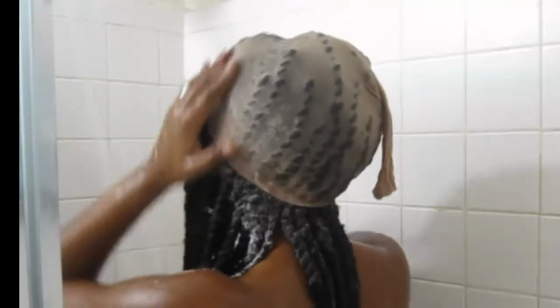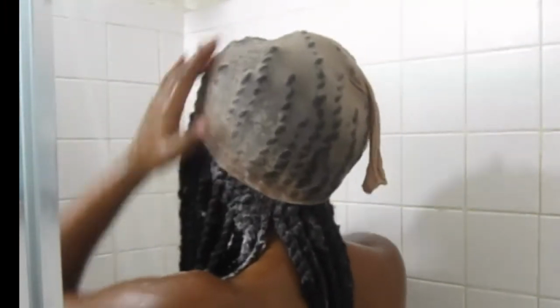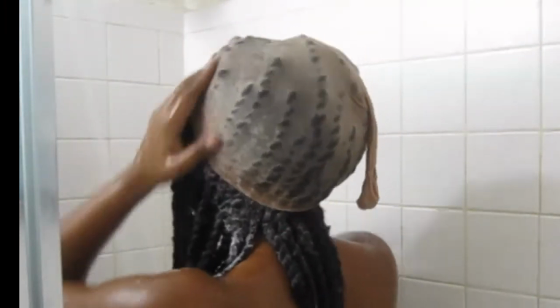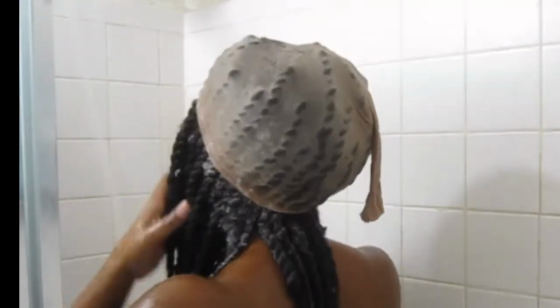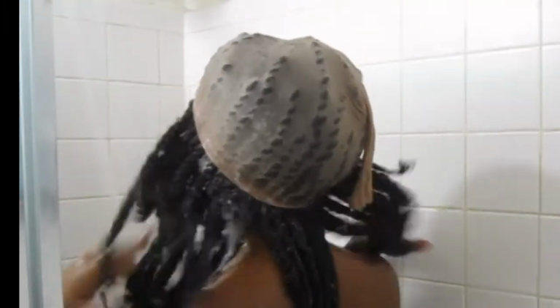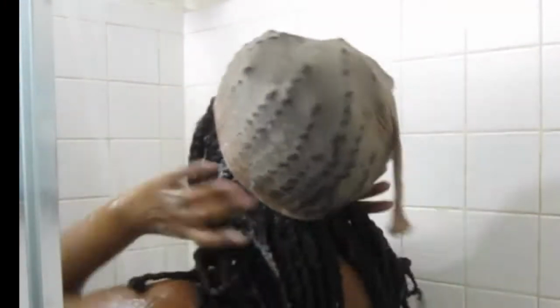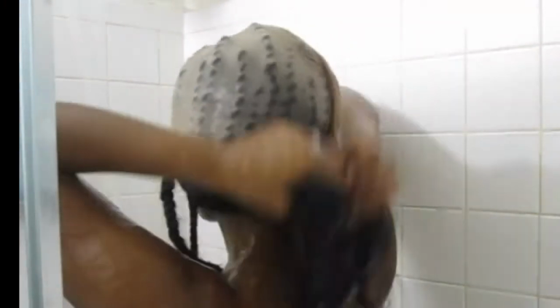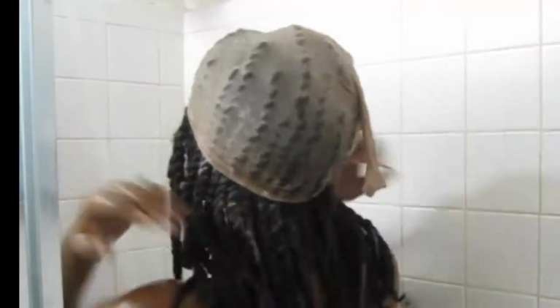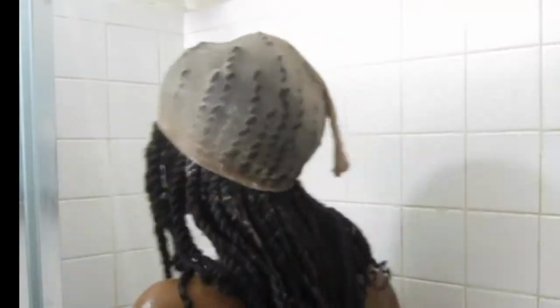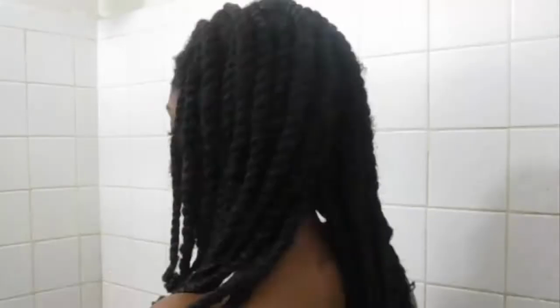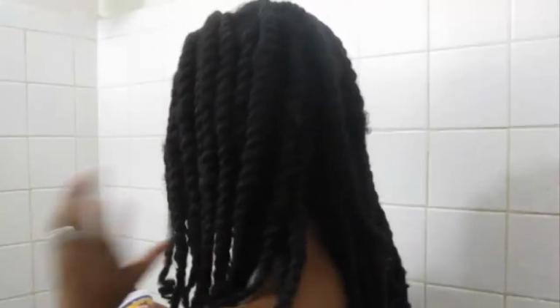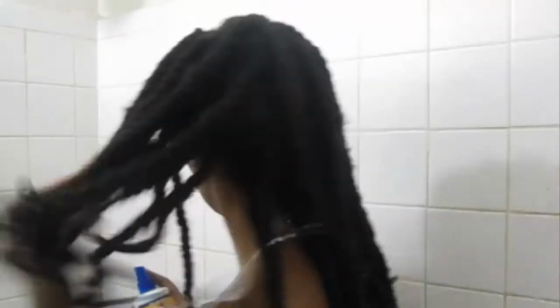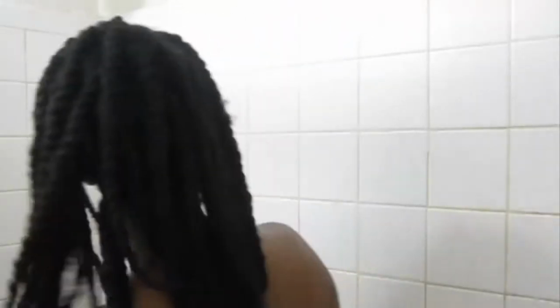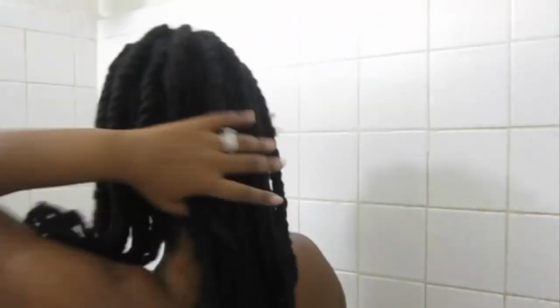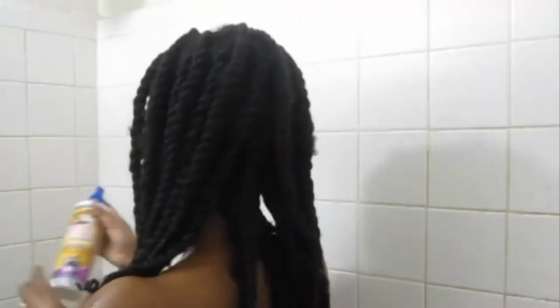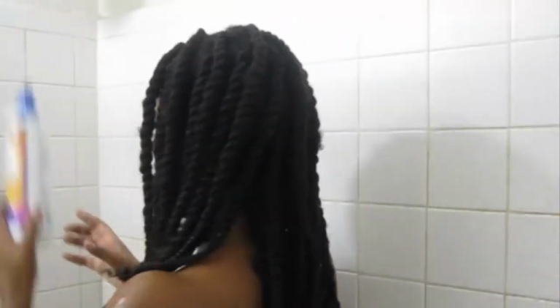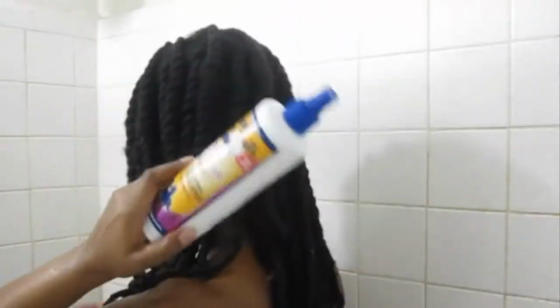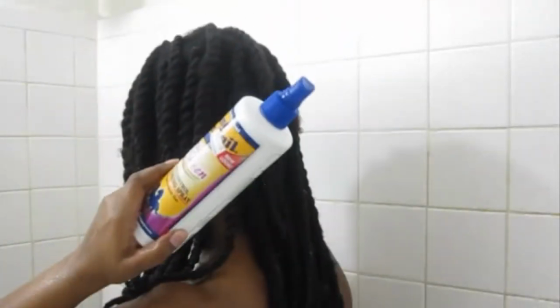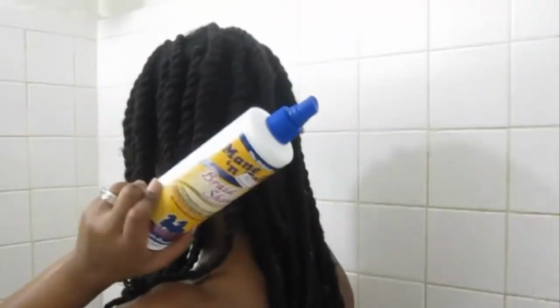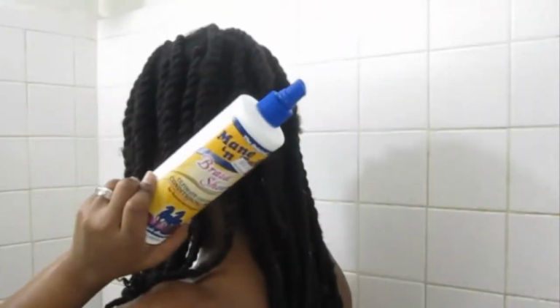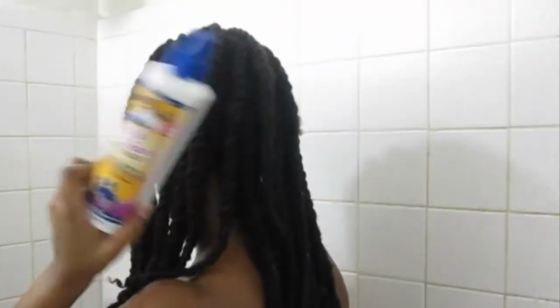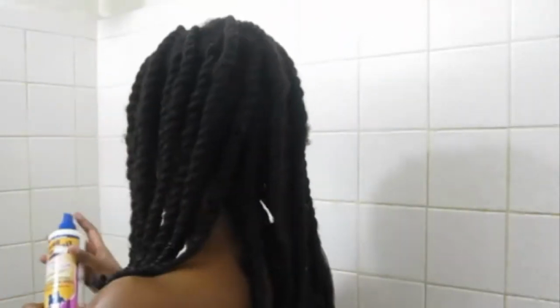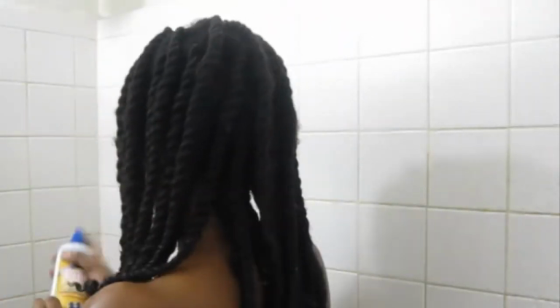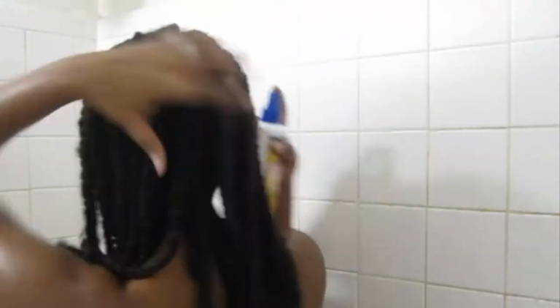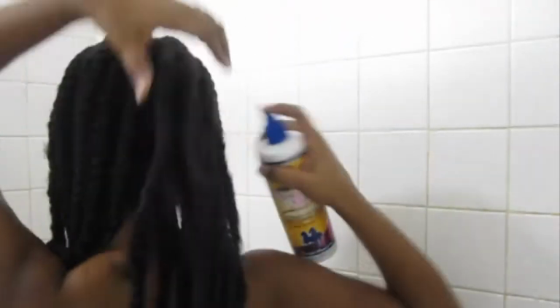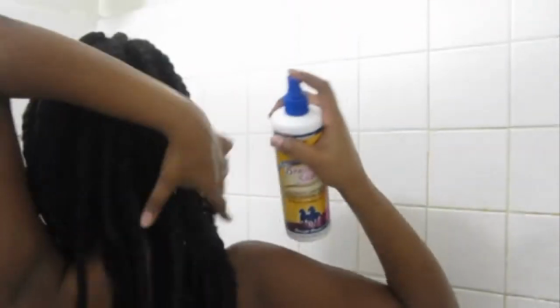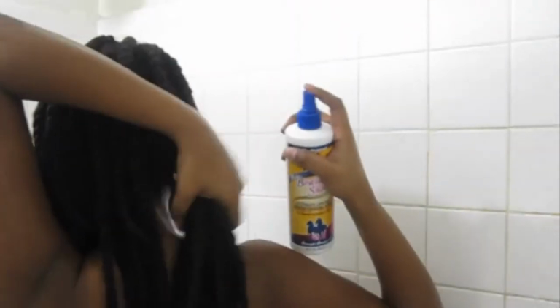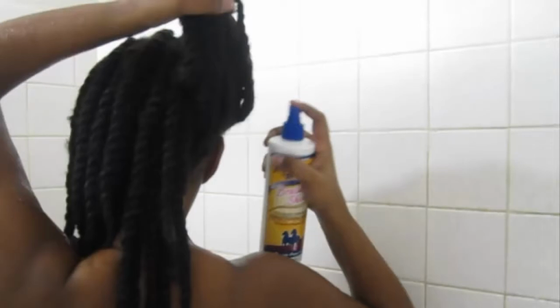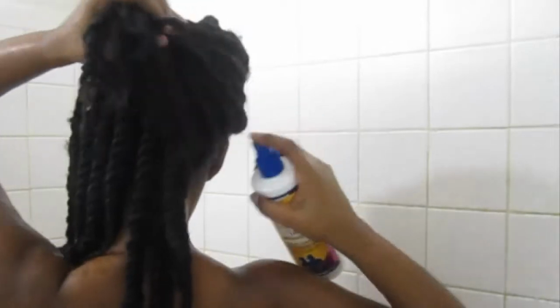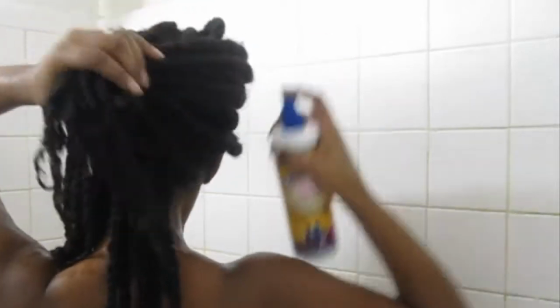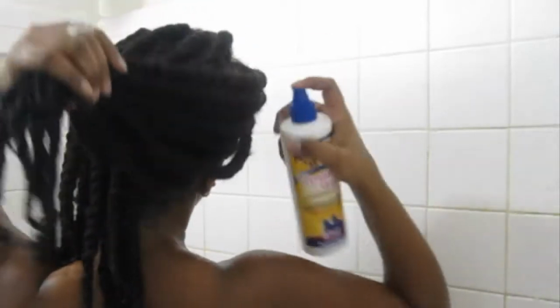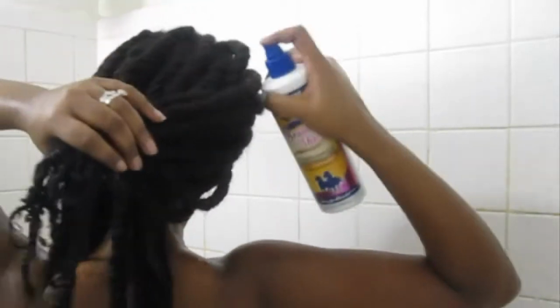You'll see me just rinsing that out. I do not add conditioner because I don't want buildup. What I do instead is add braid spray, which you'll see me doing here.